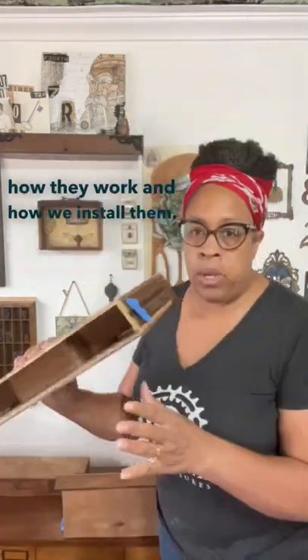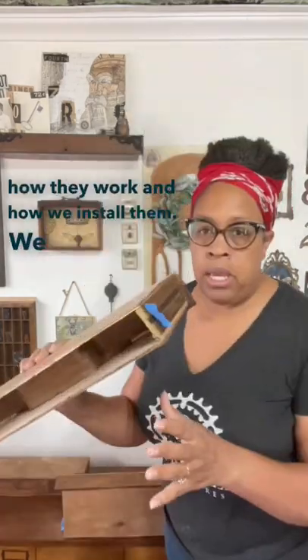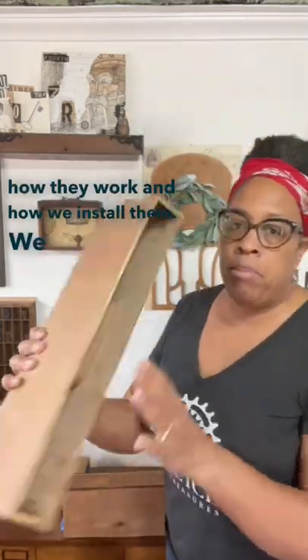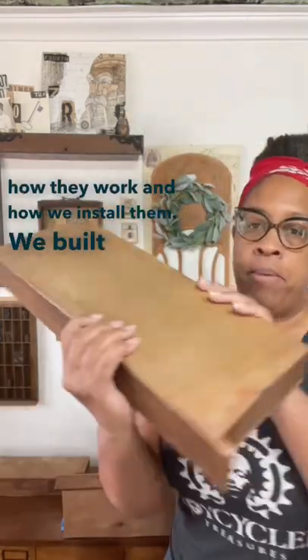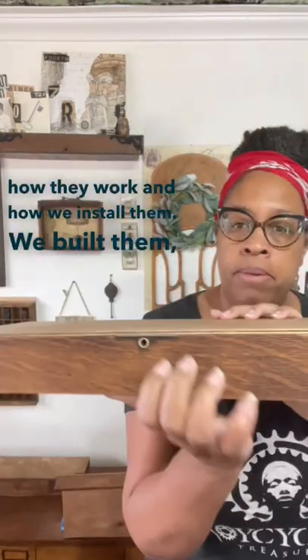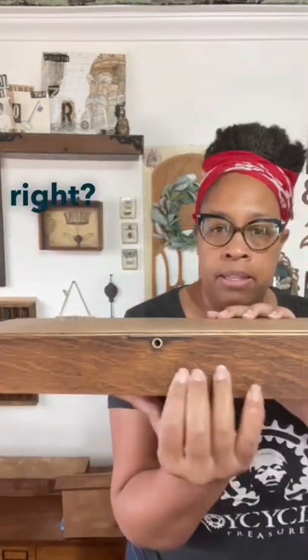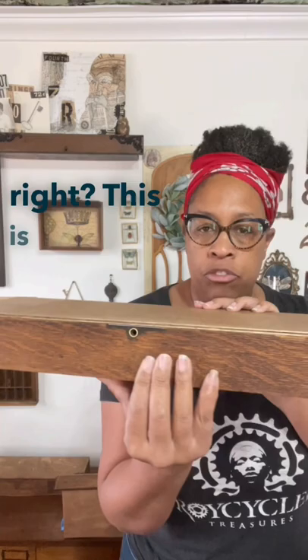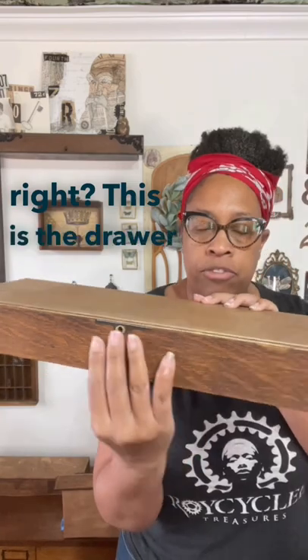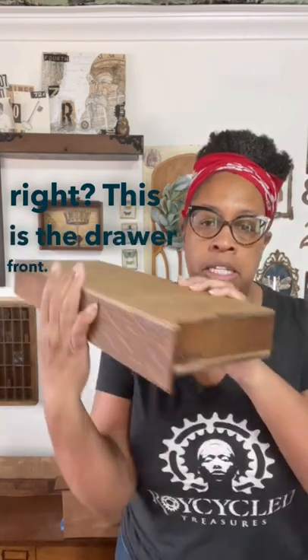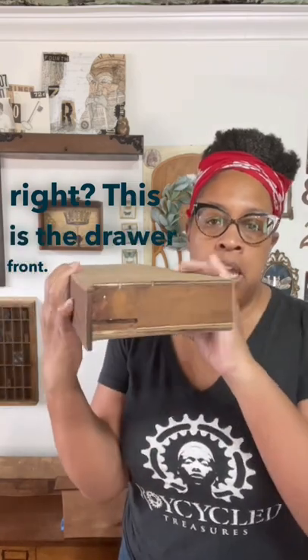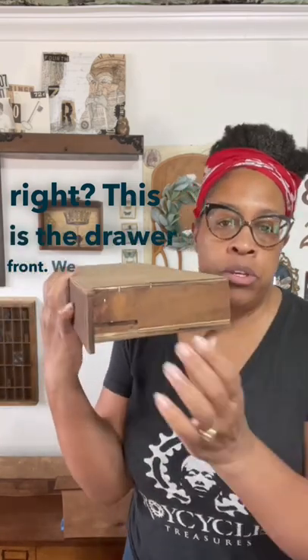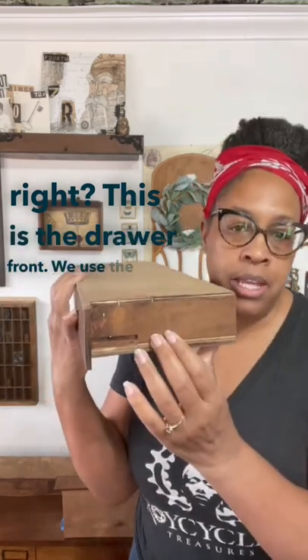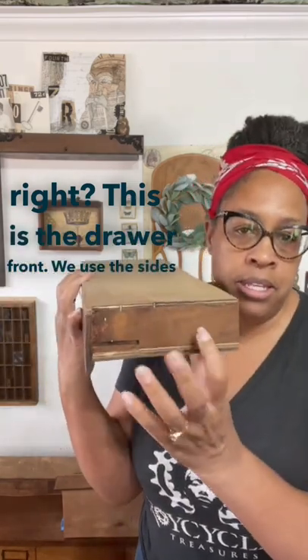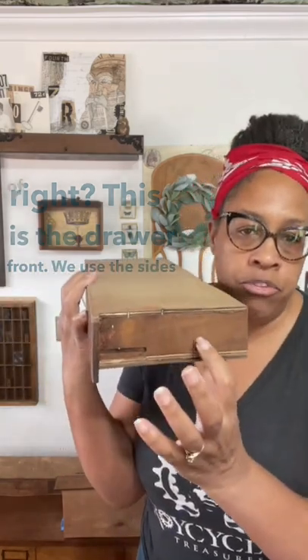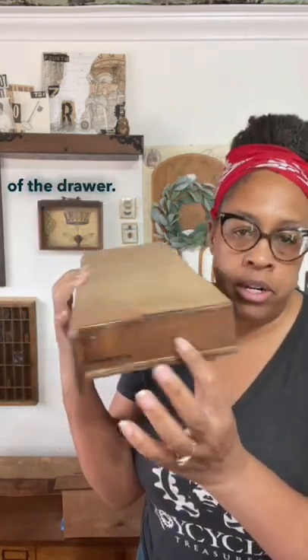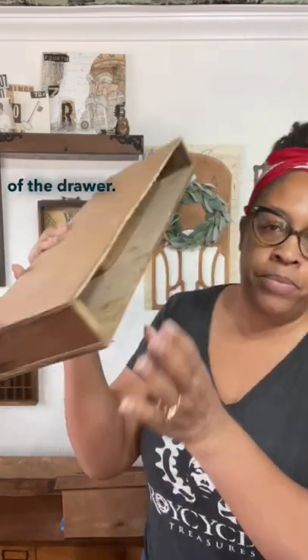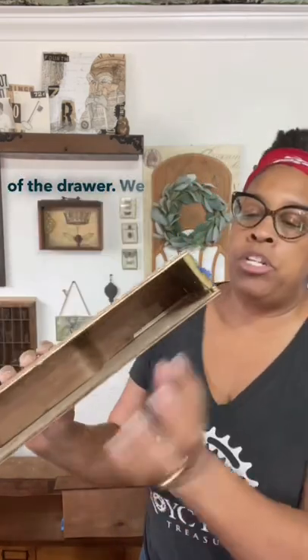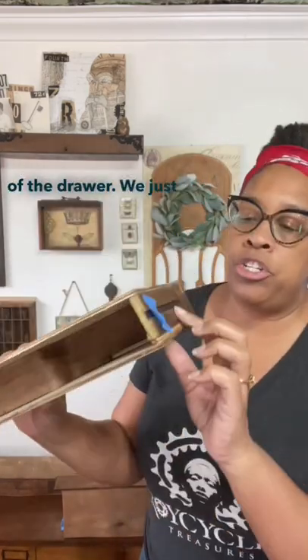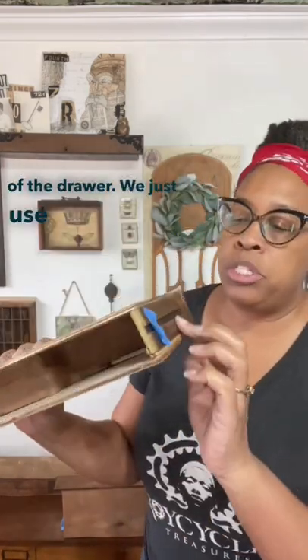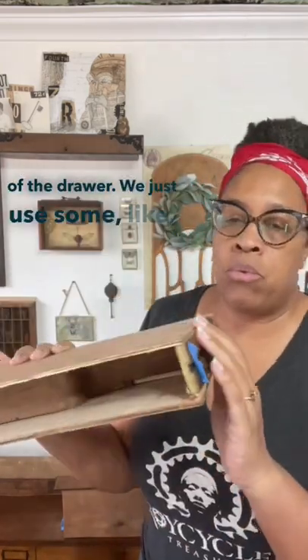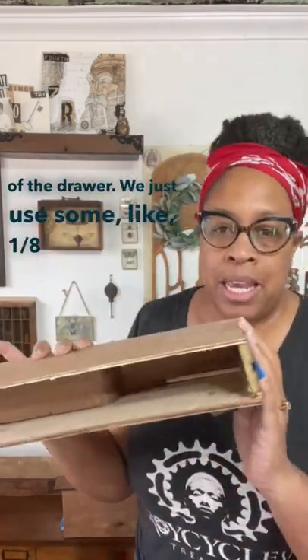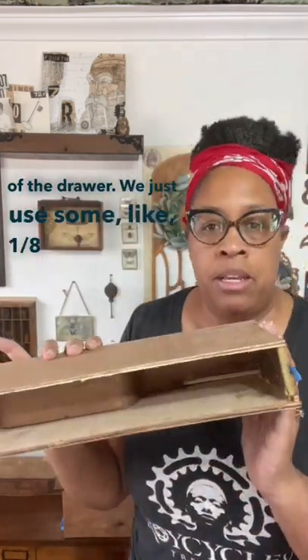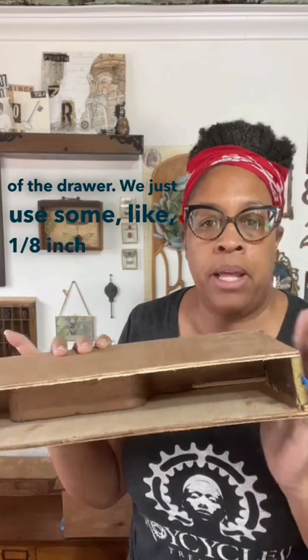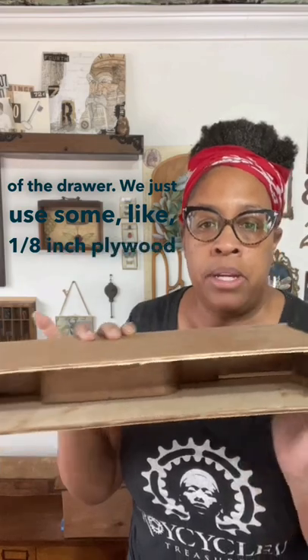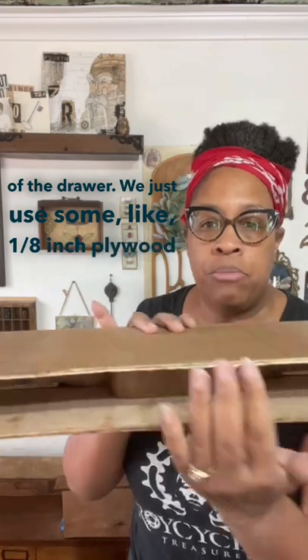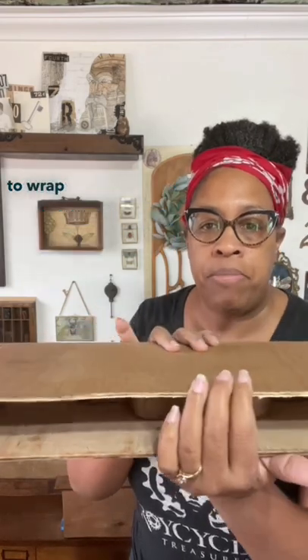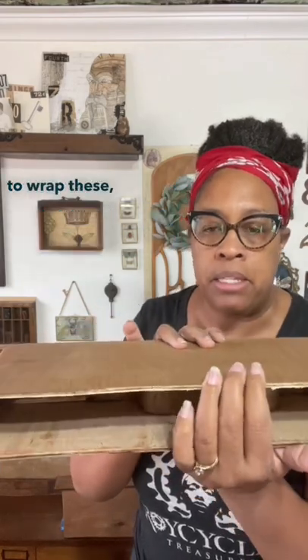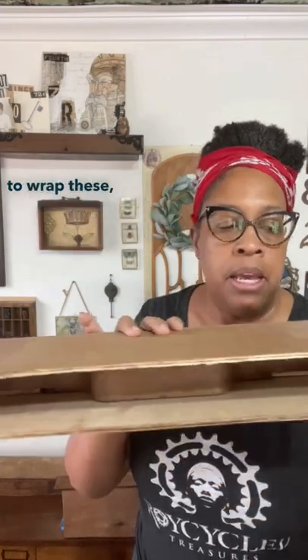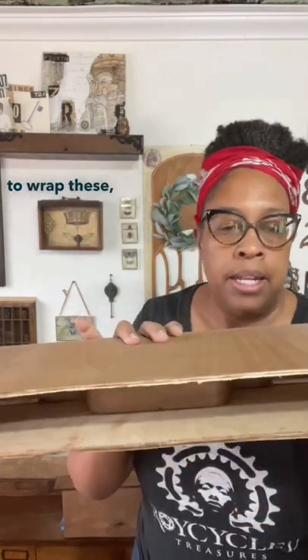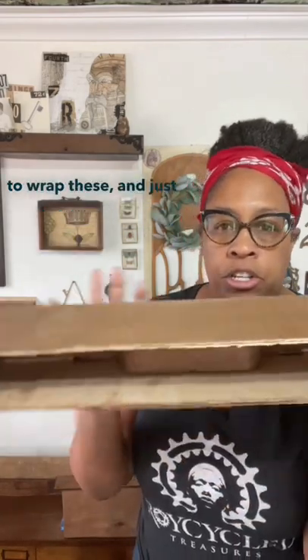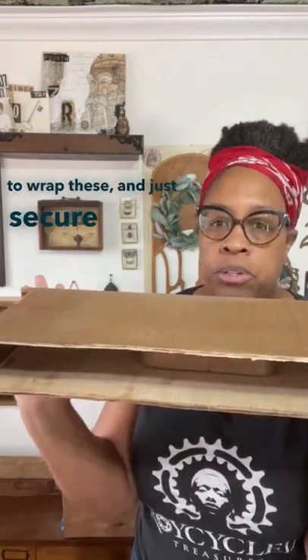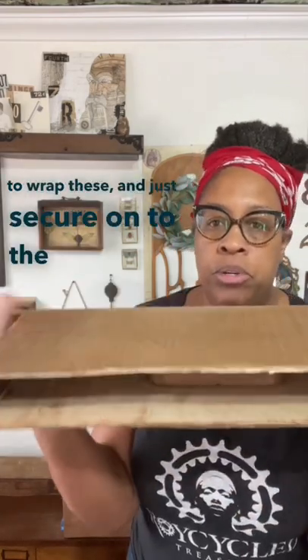We built them, right? This is the drawer front. We use the sides of the drawer. We just use some like 1 1/8 inch plywood to wrap these and to secure them to the wood.